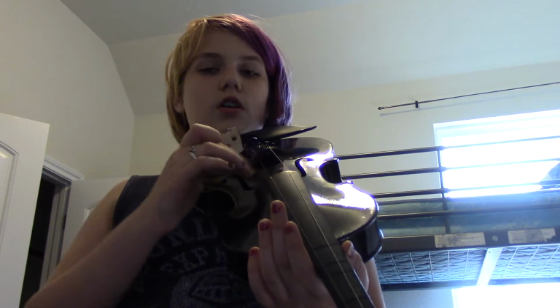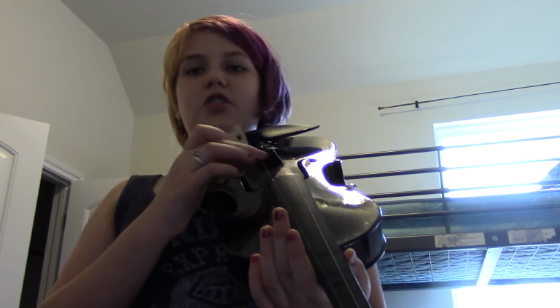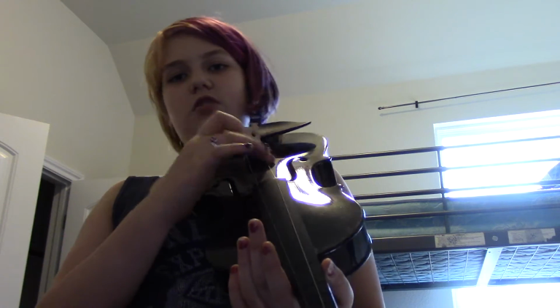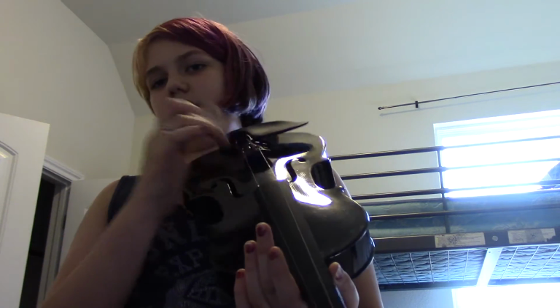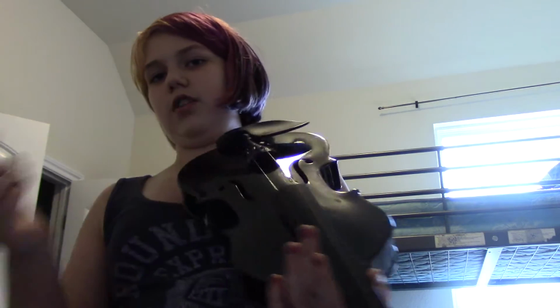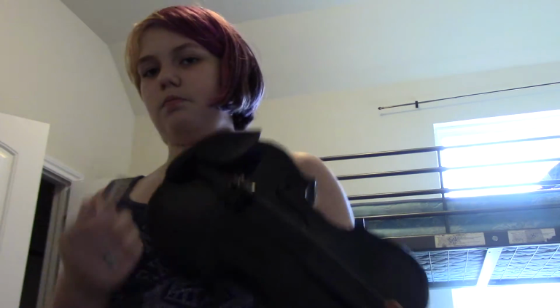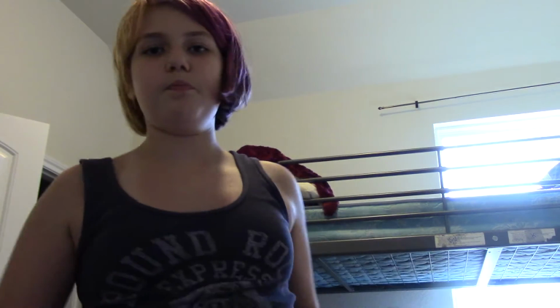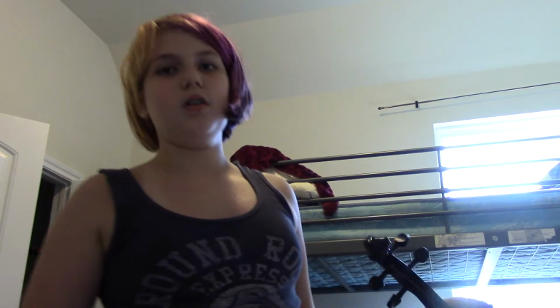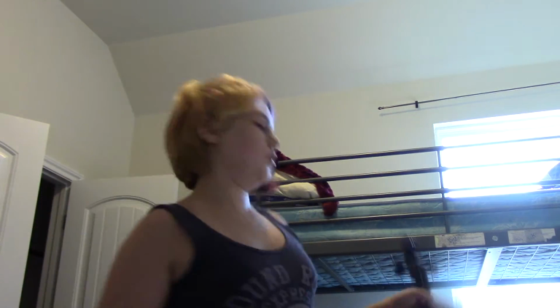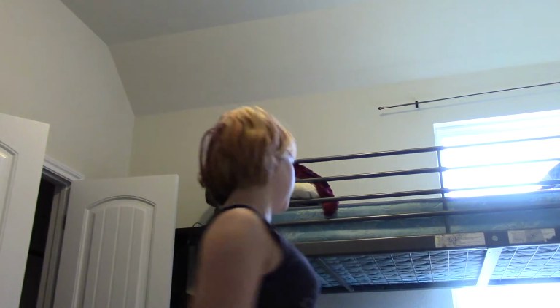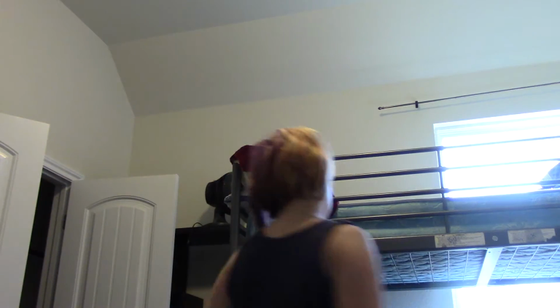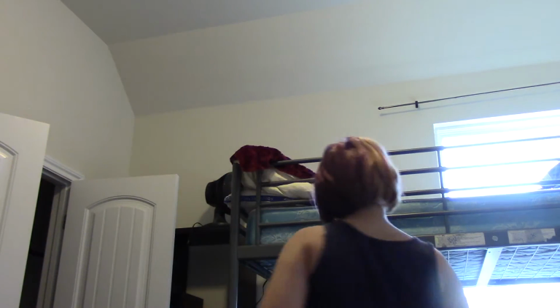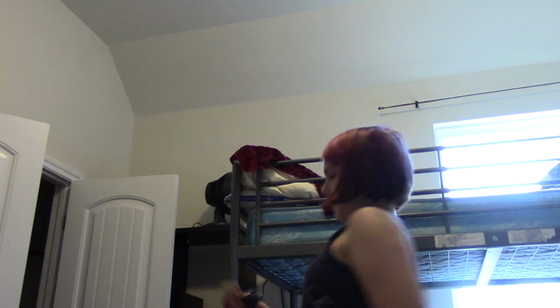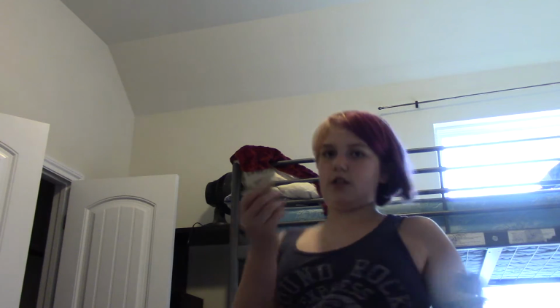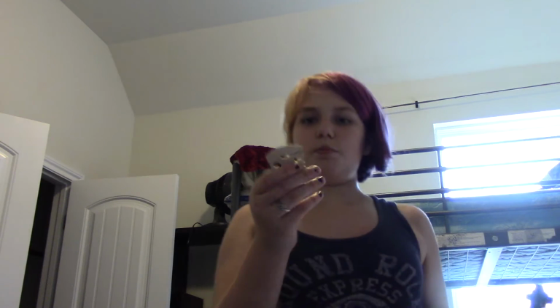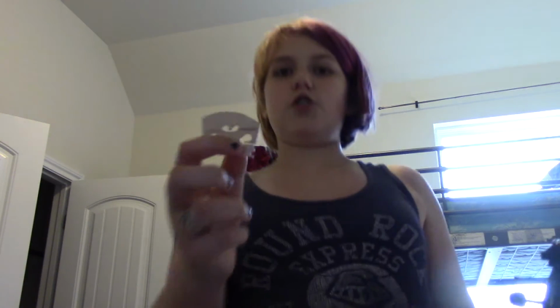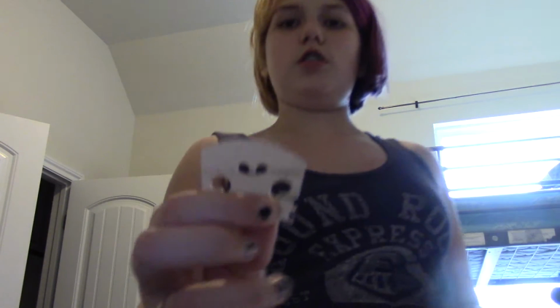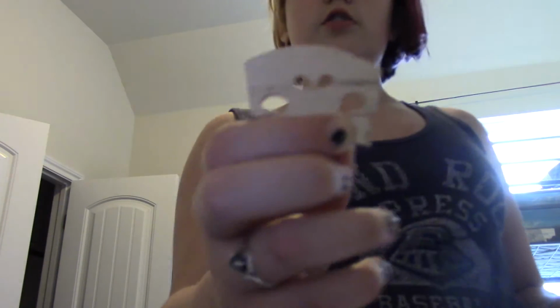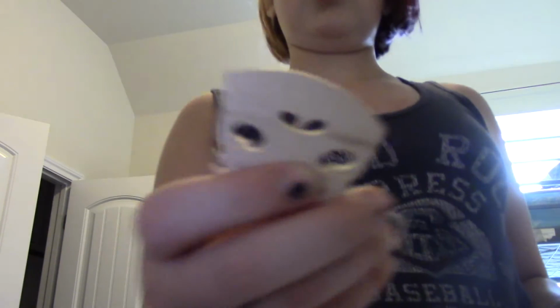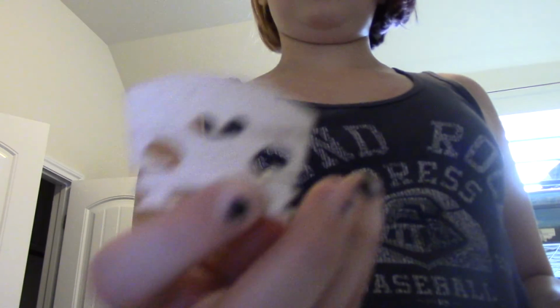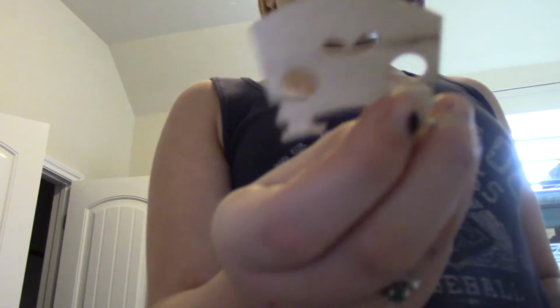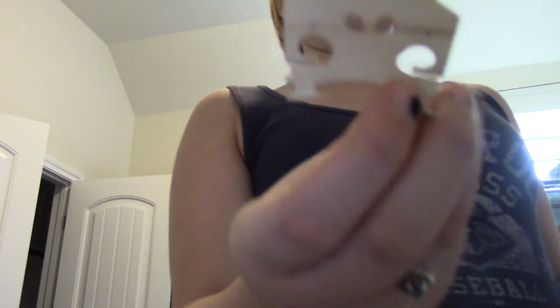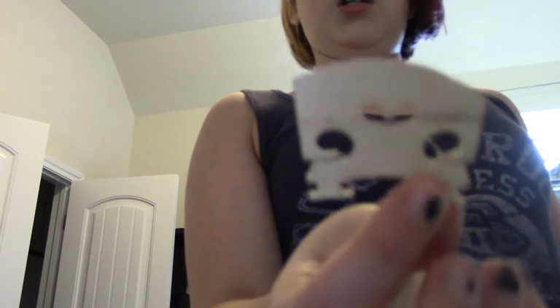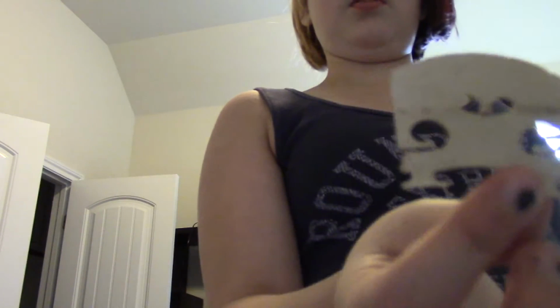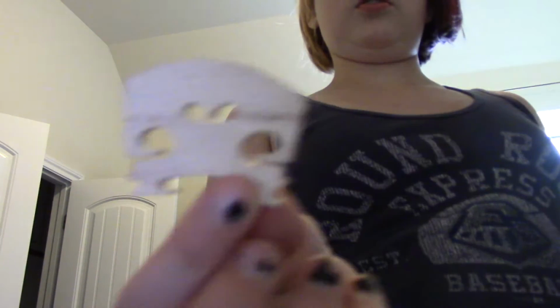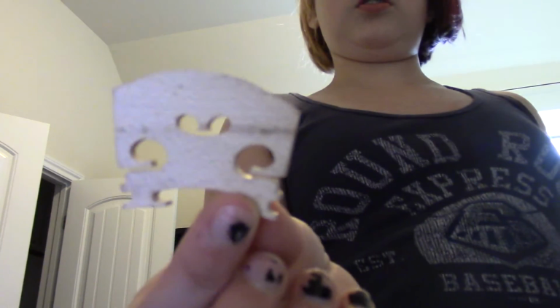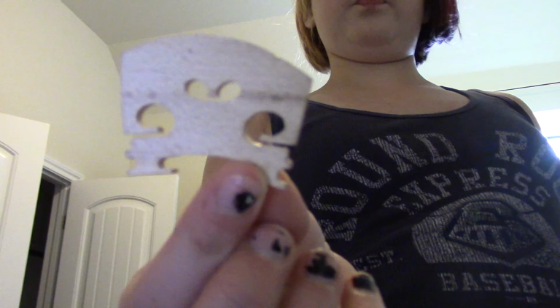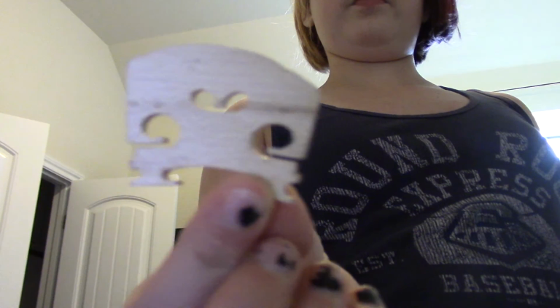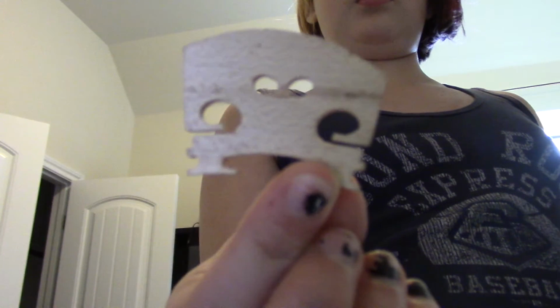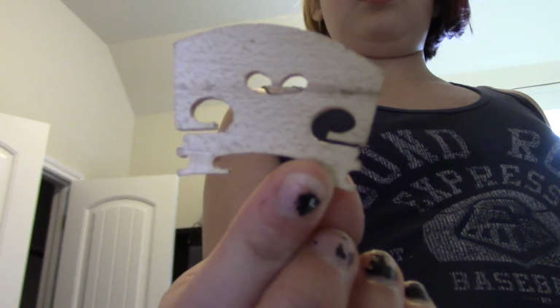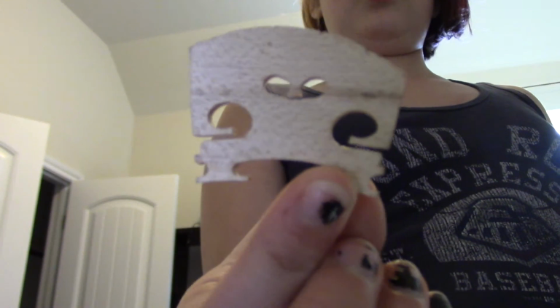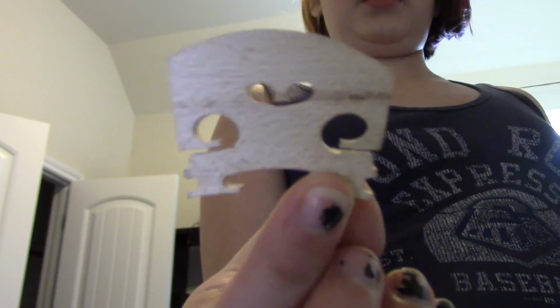My strings are too tight to lift it — my strings will pop before I can lift it. But yeah, this is the bridge. Here's a closer look at the bridge if you guys want — it looks like that, curved.